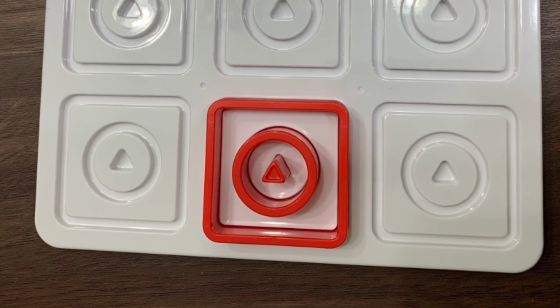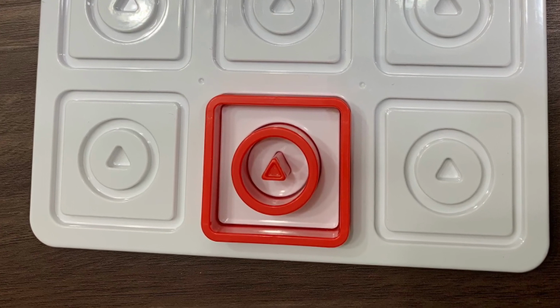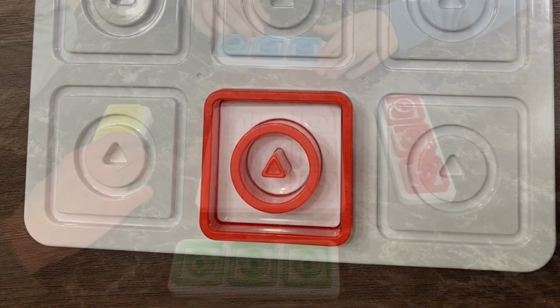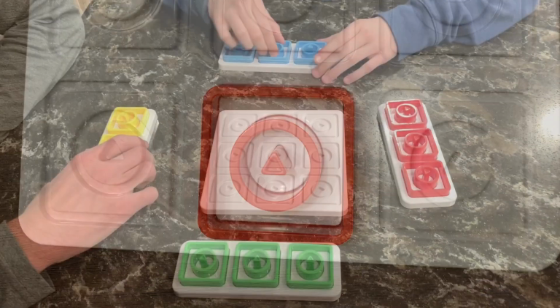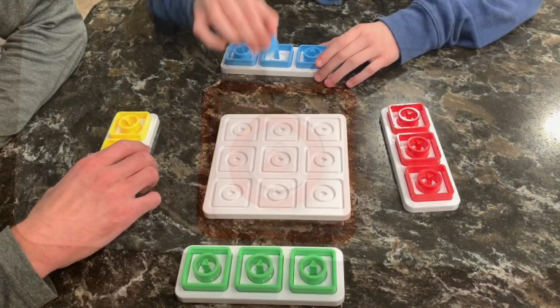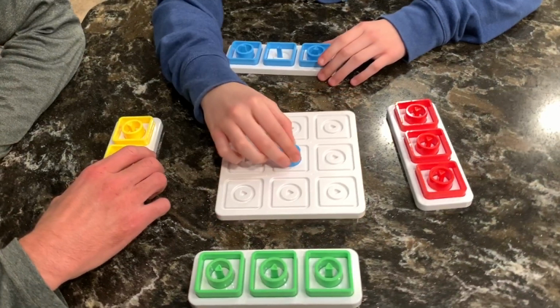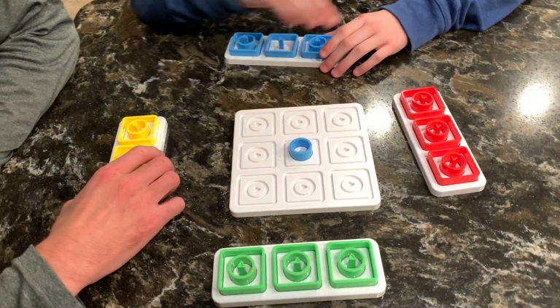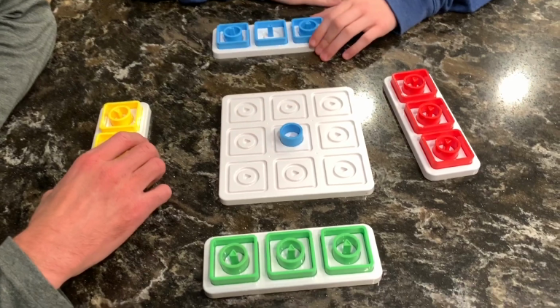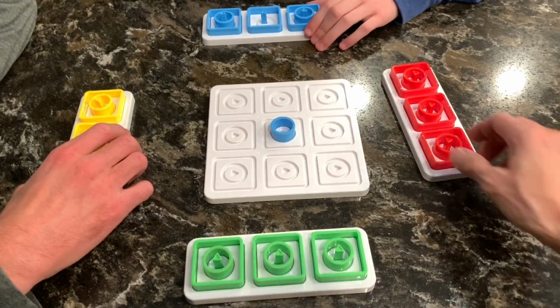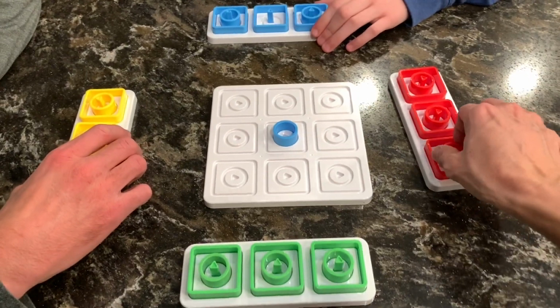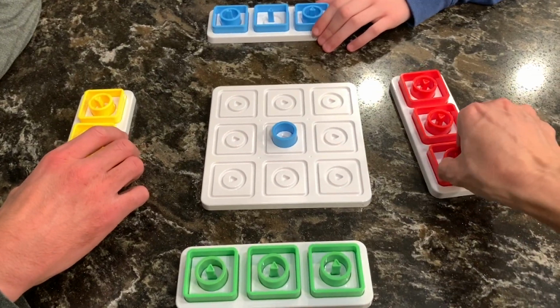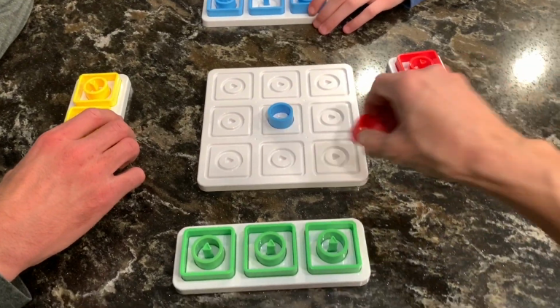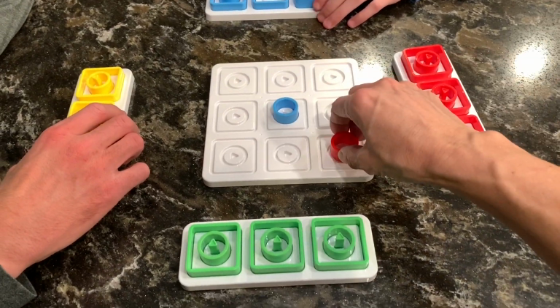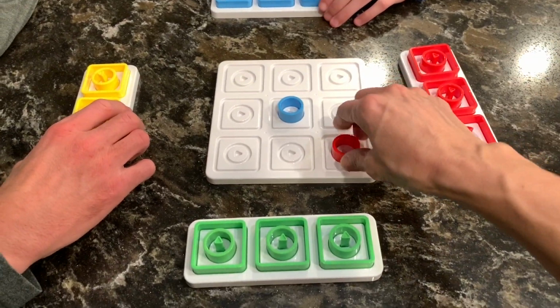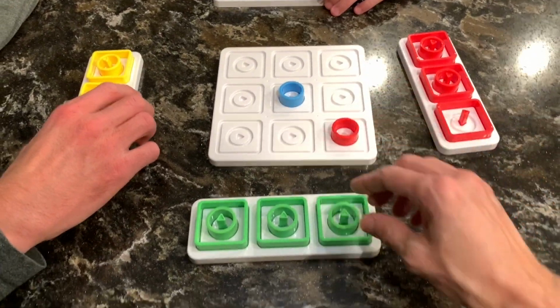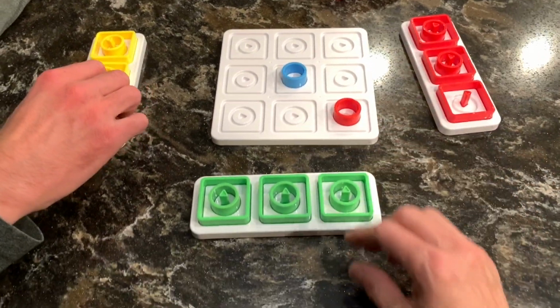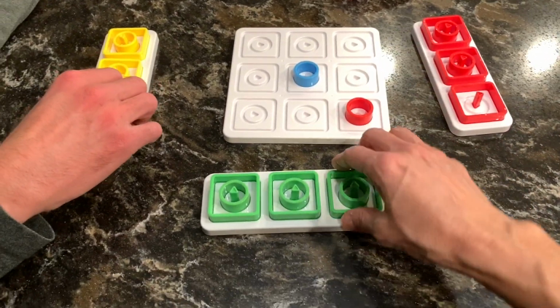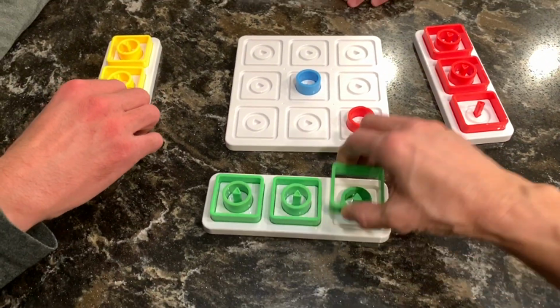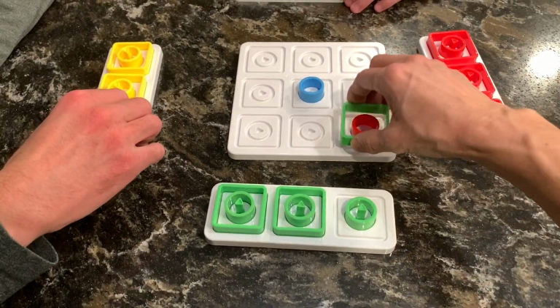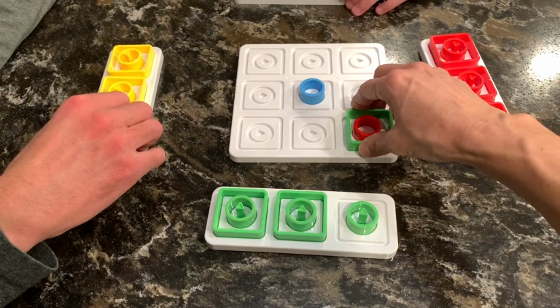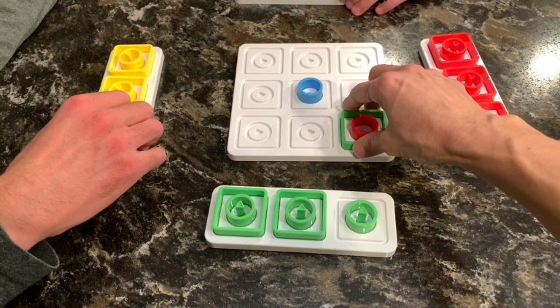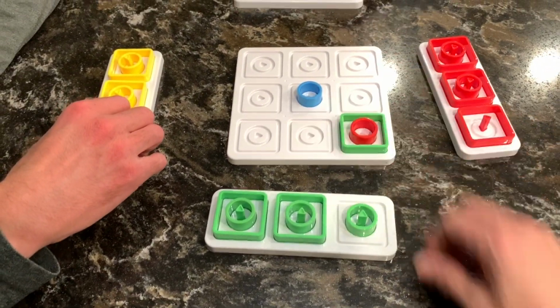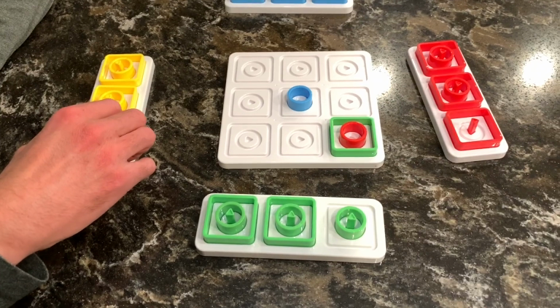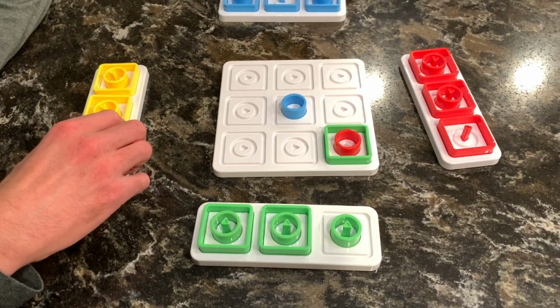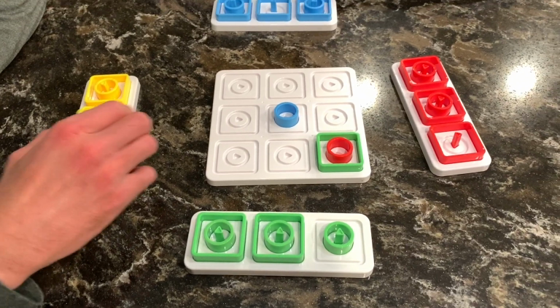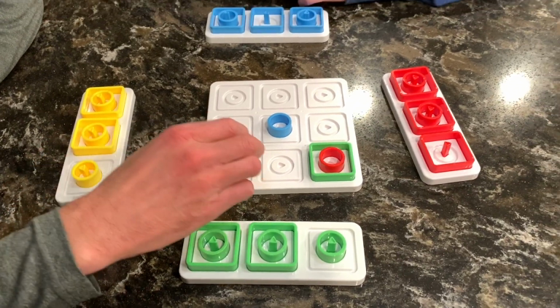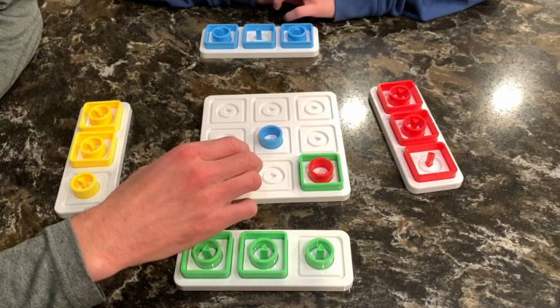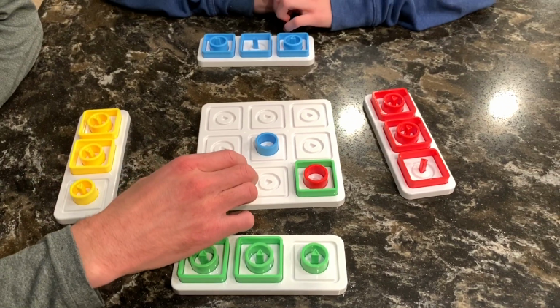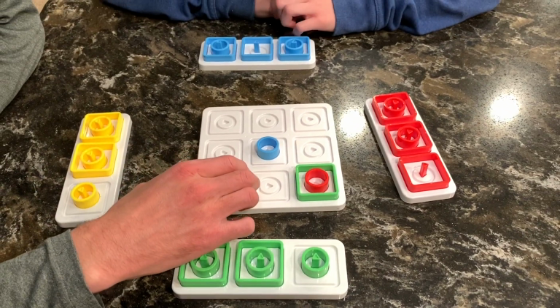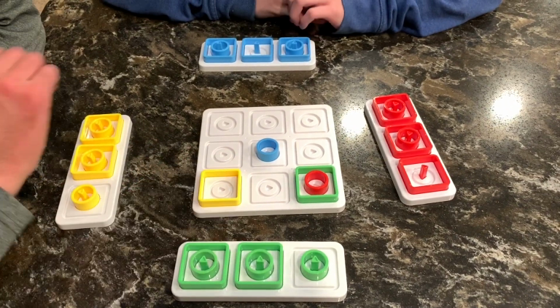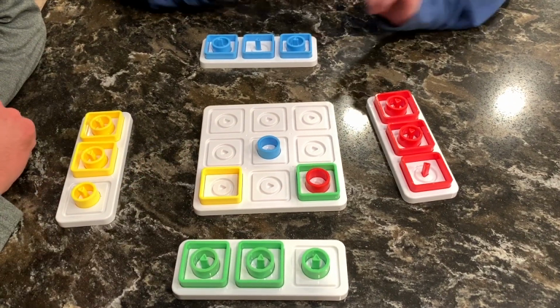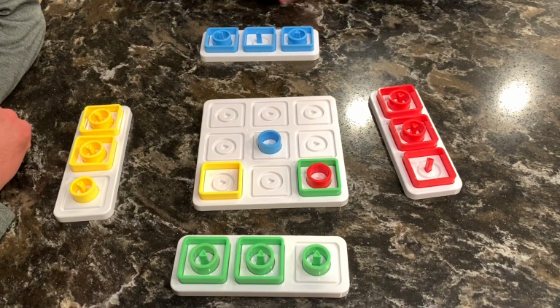Each player starts with three of three different shapes of the same color. They'll take turns placing a piece of their choice on the board, strategizing to block their opponents and work towards a winning lineup.